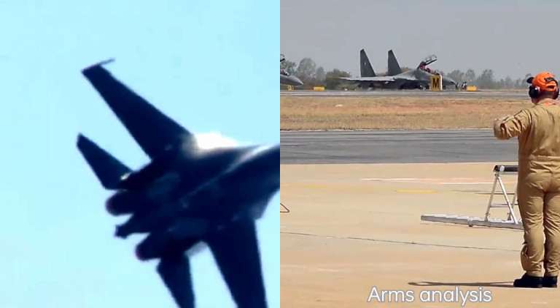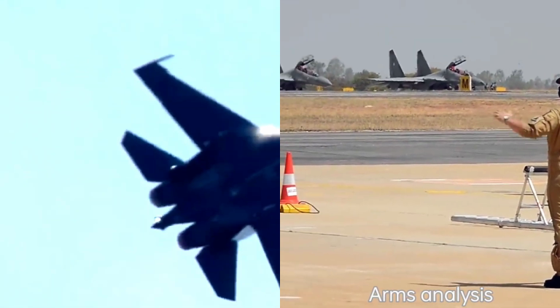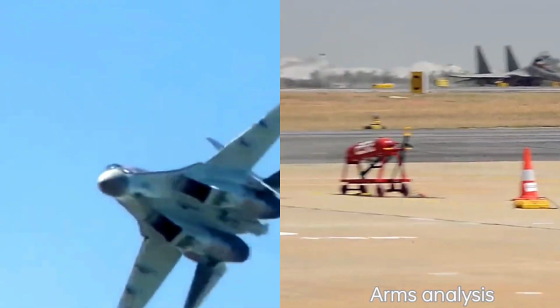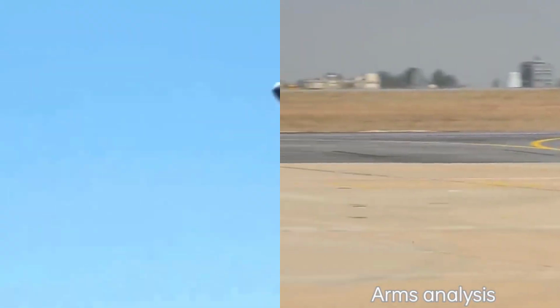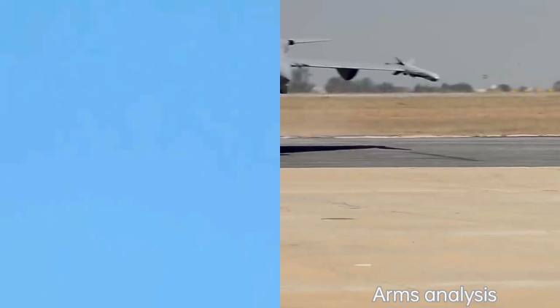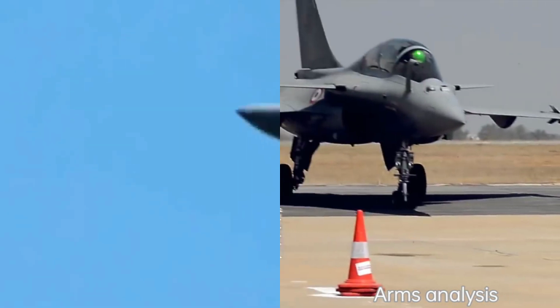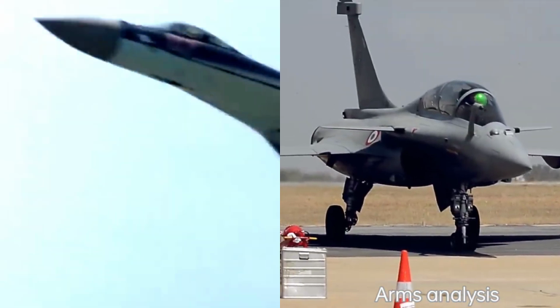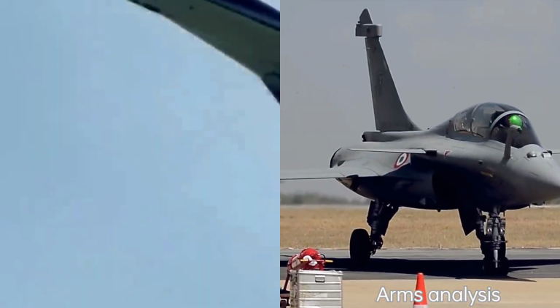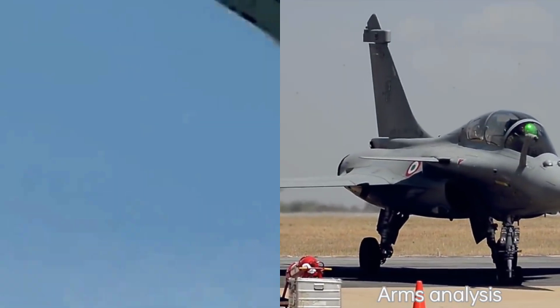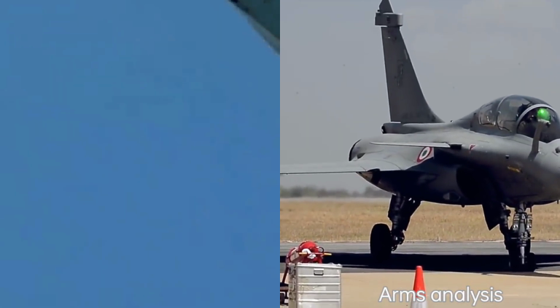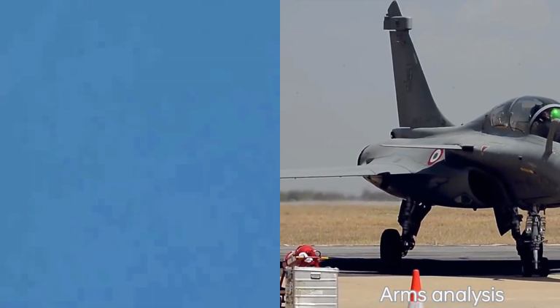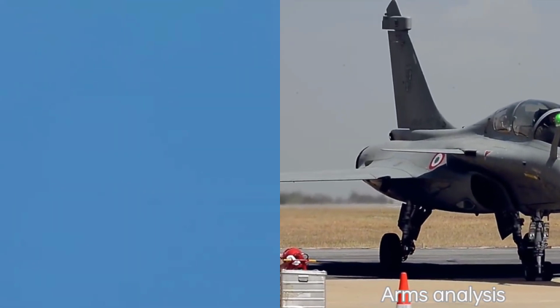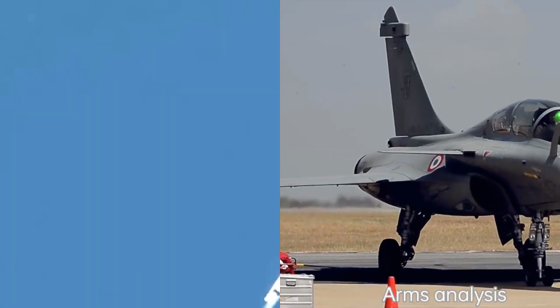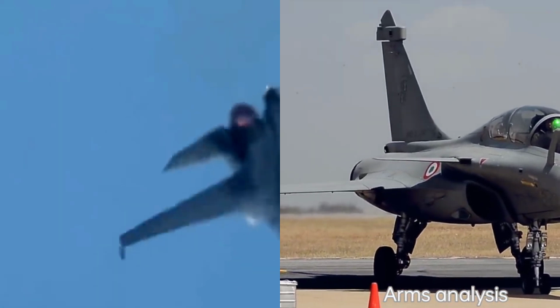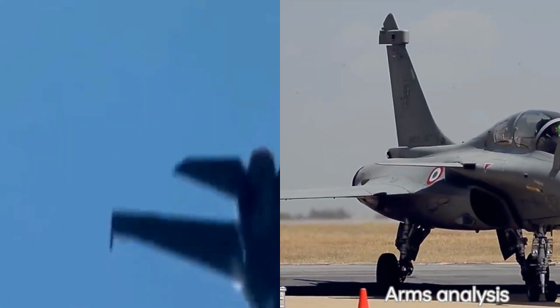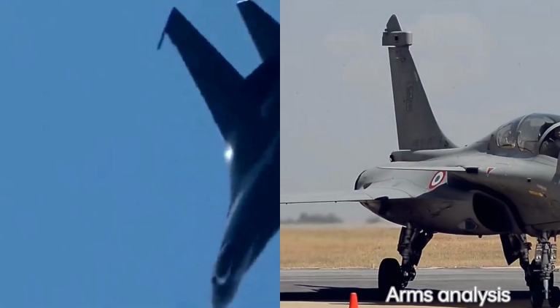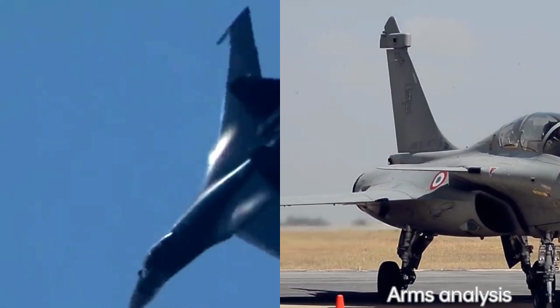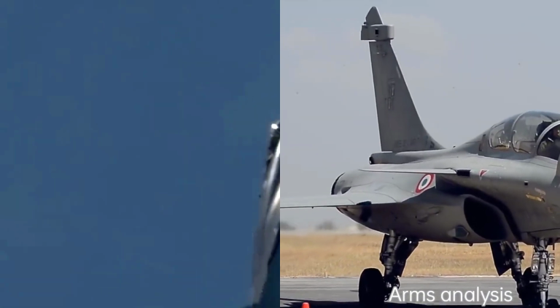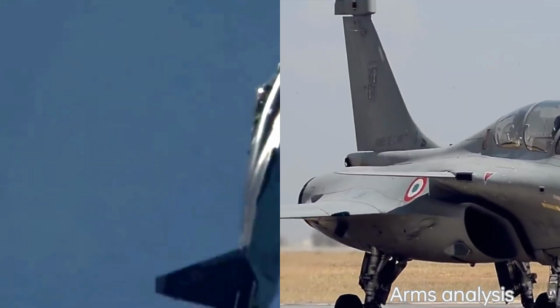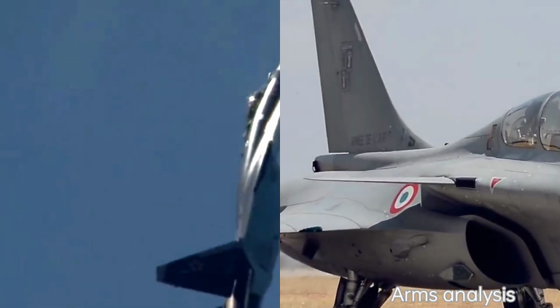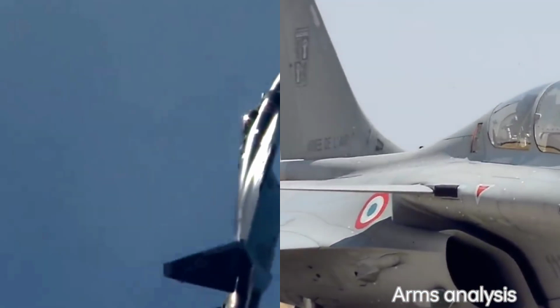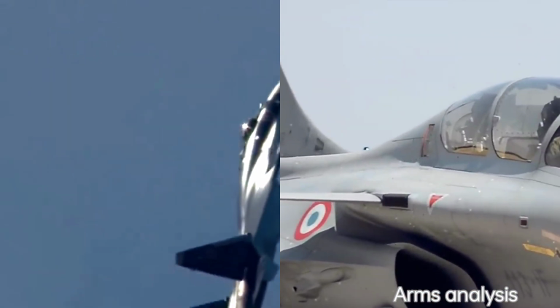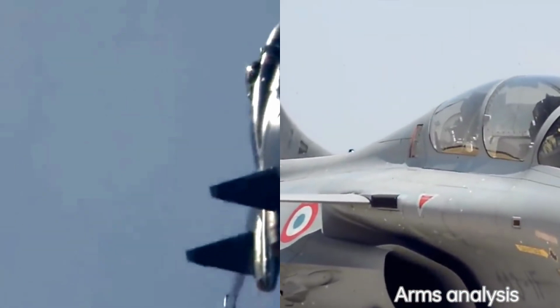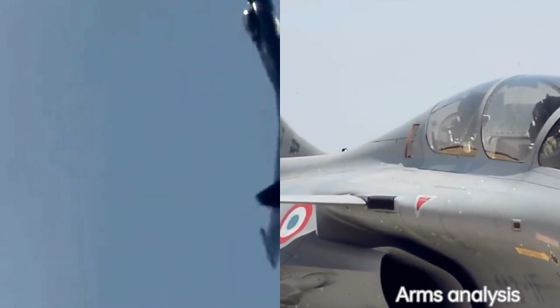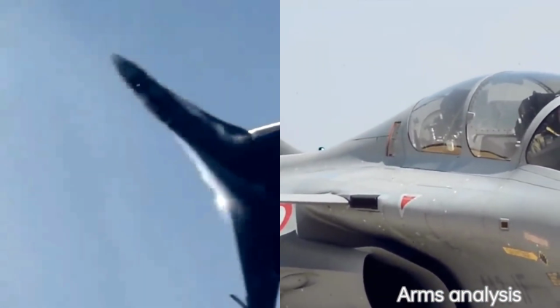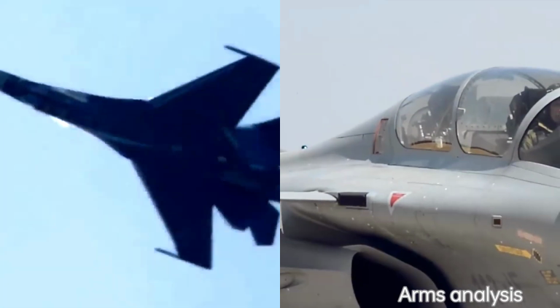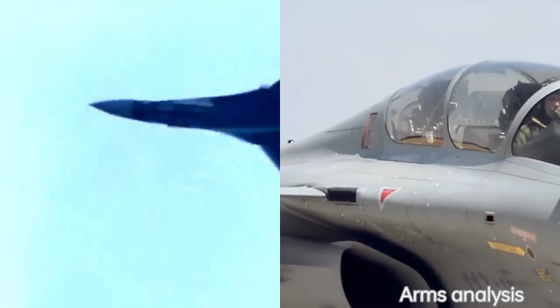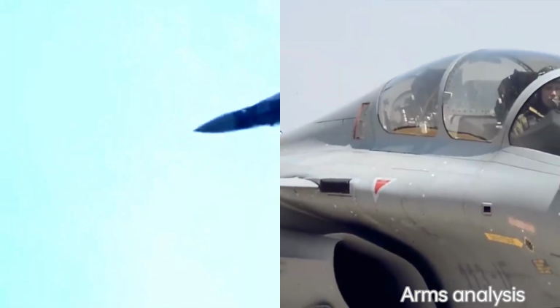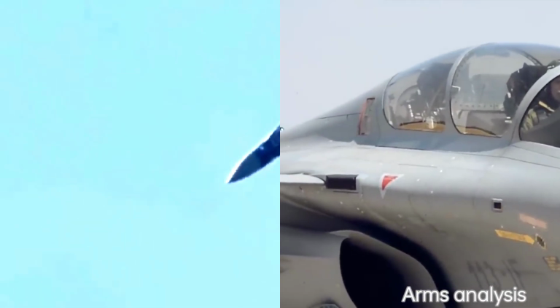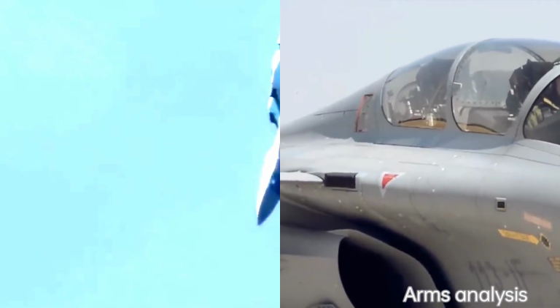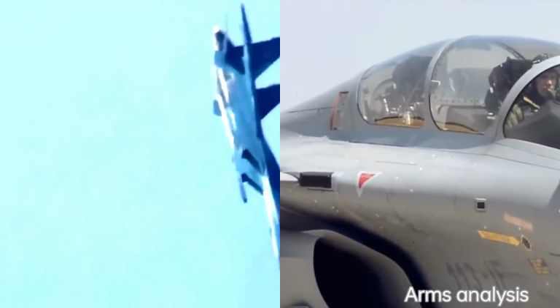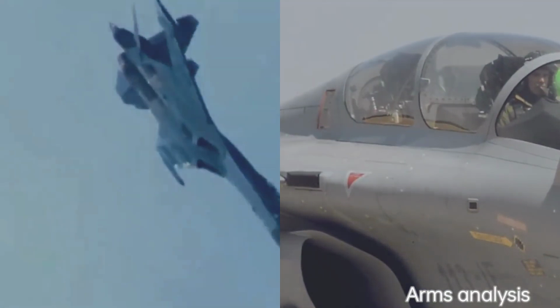It's worth mentioning that determining which aircraft is better depends on specific requirements, operational objectives, and the context in which they are used. Both the Su-35 and the Rafale are highly capable fighter aircraft with their own strengths and capabilities.